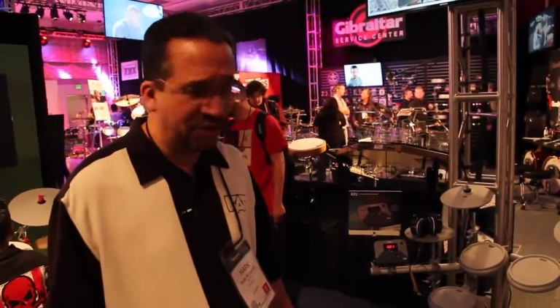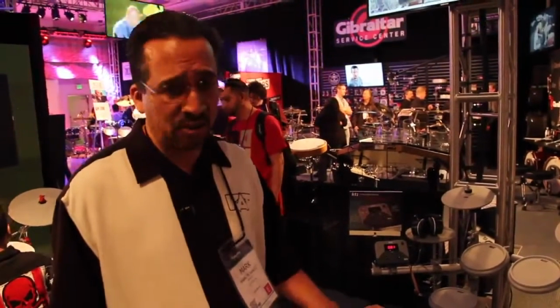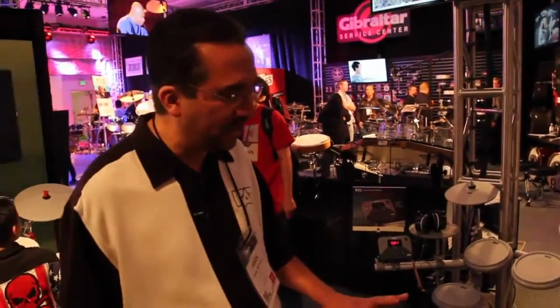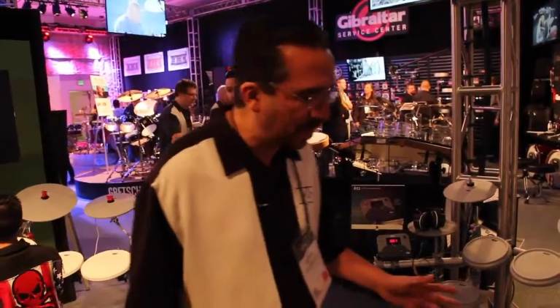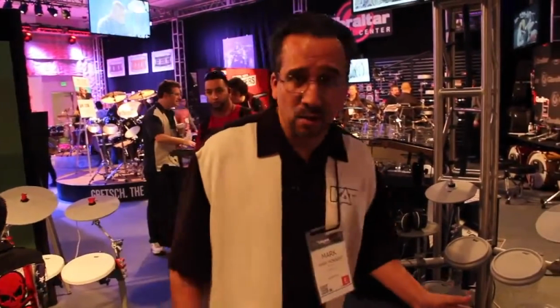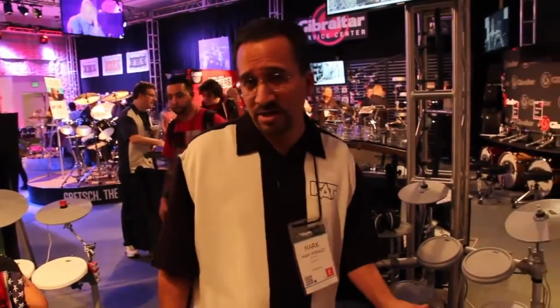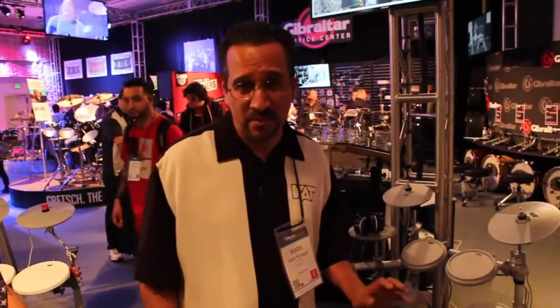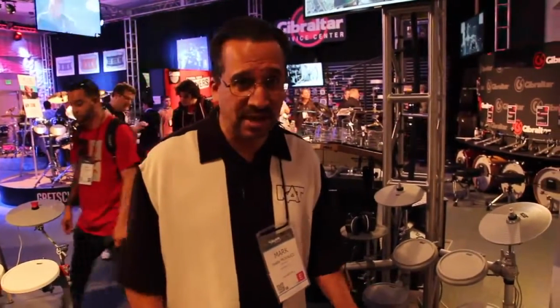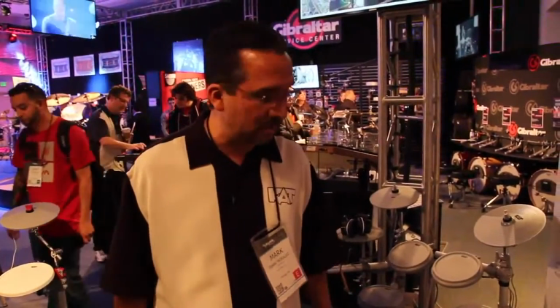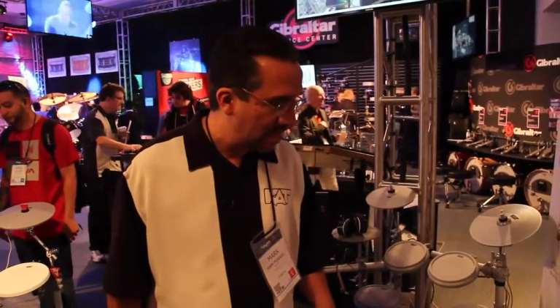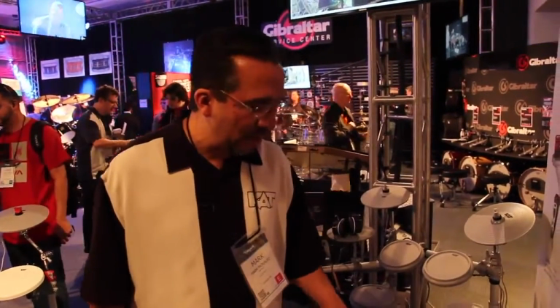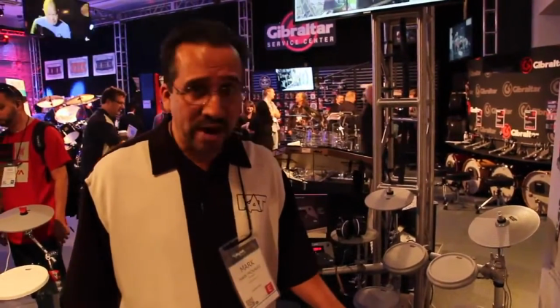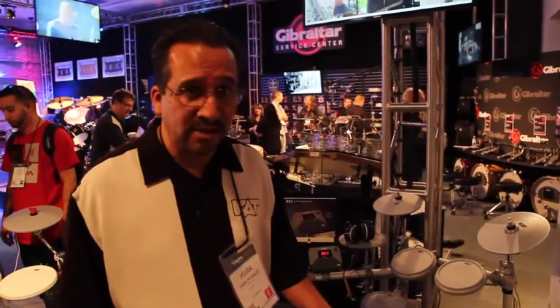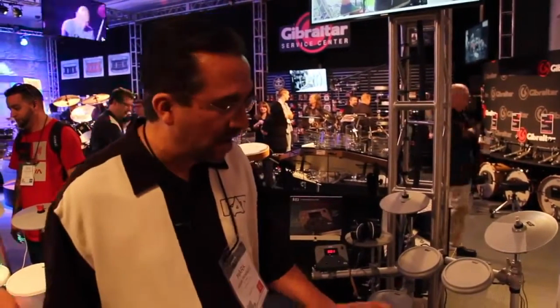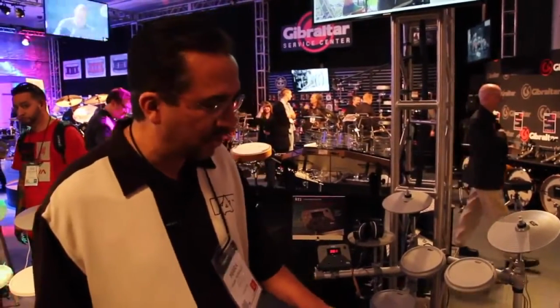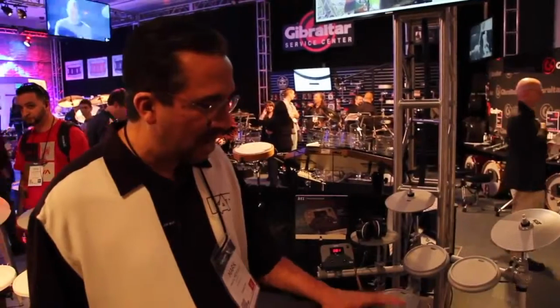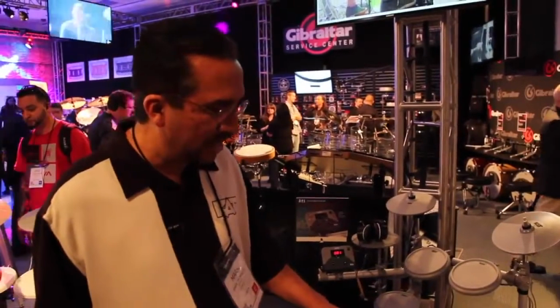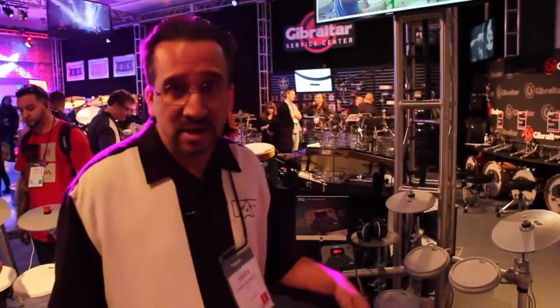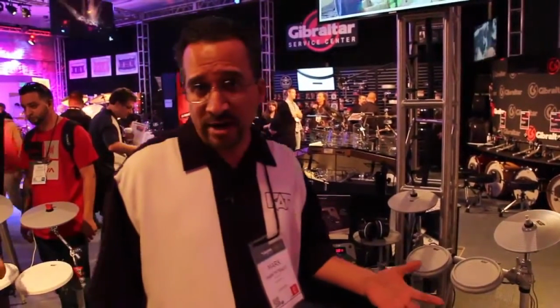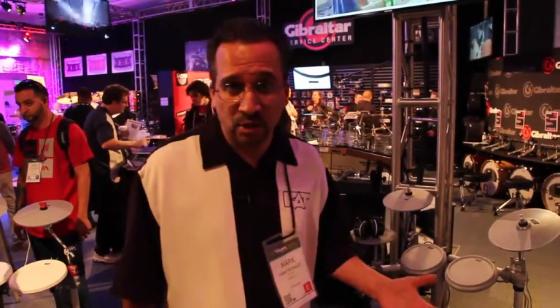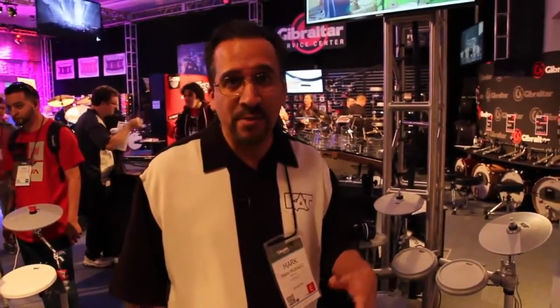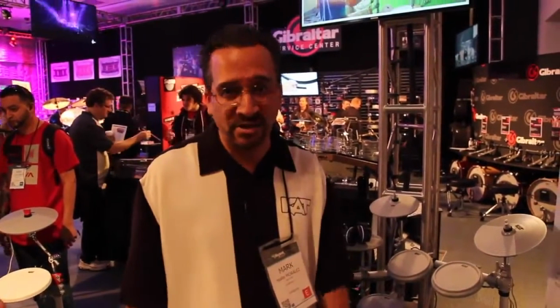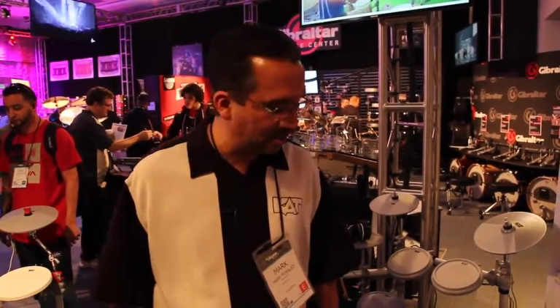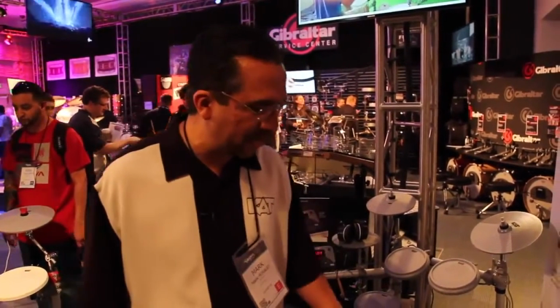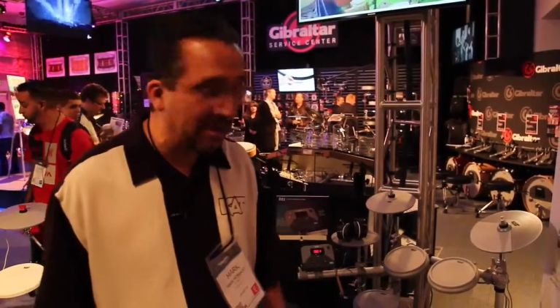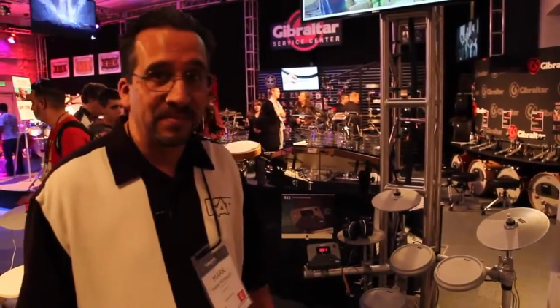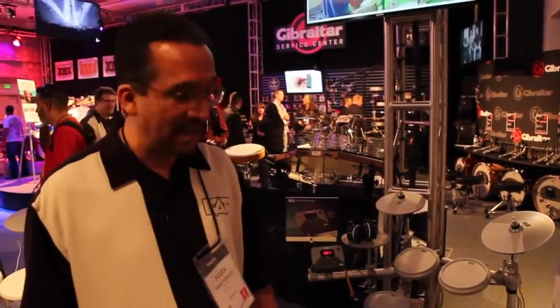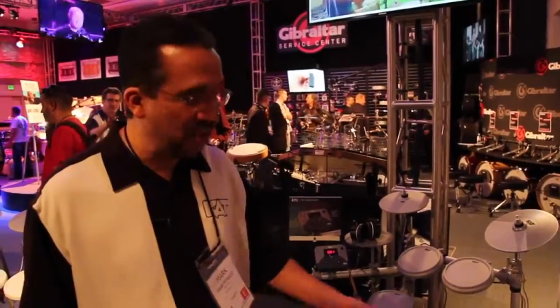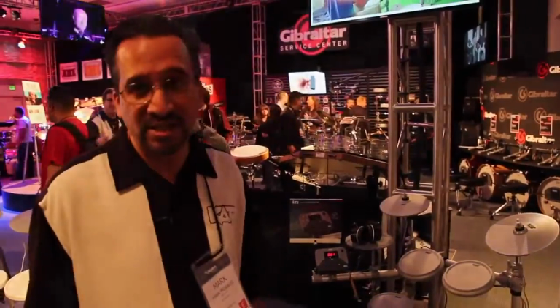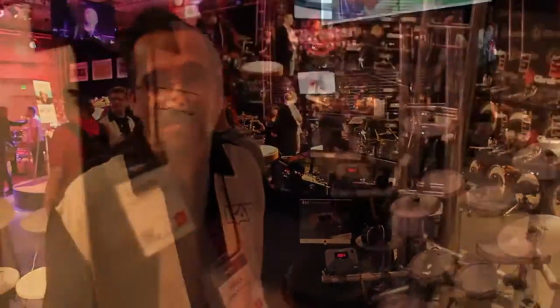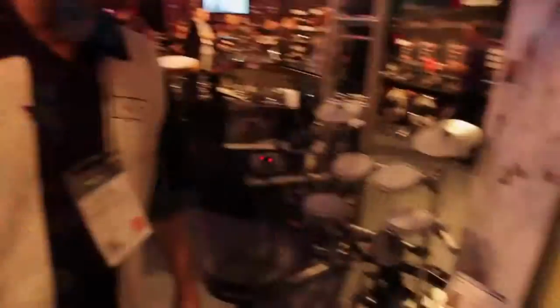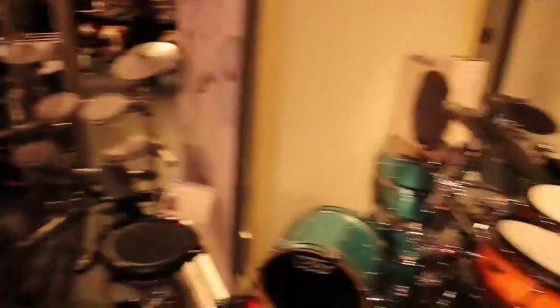The sound quality is something I worked hard on to get the best sounds possible. We have a great mix of acoustic, electric, orchestral, and hand percussion sounds built into the unit. That's new for this year.